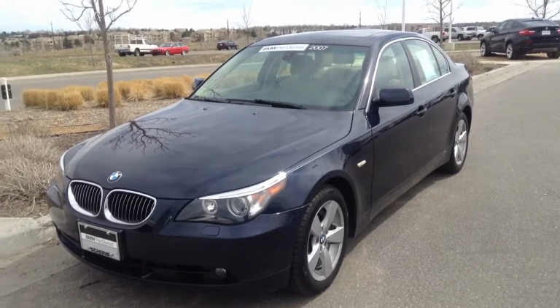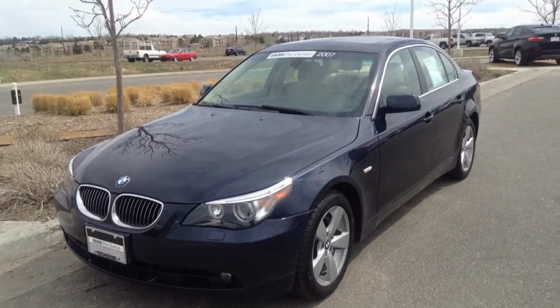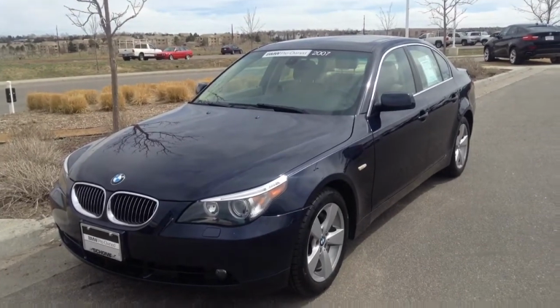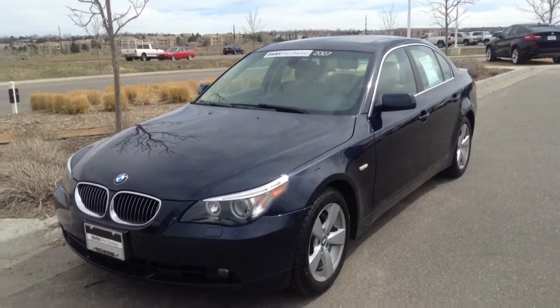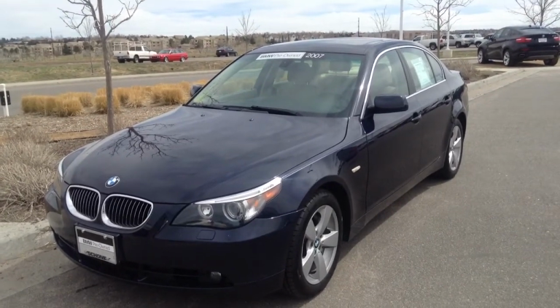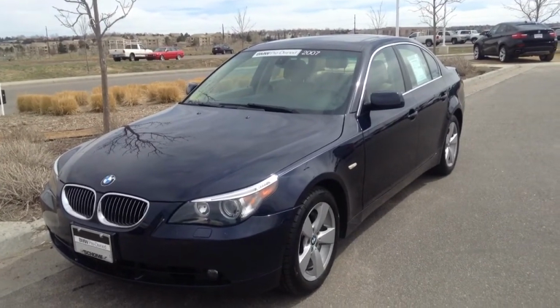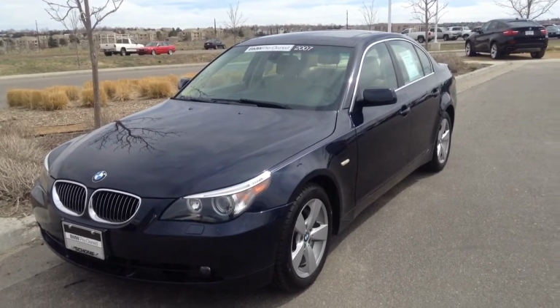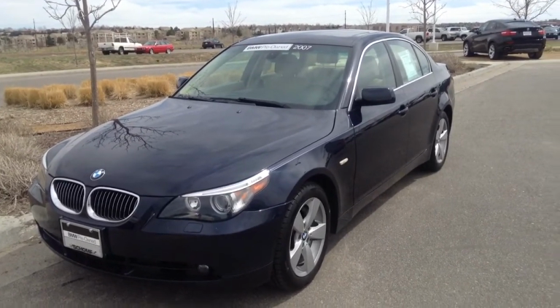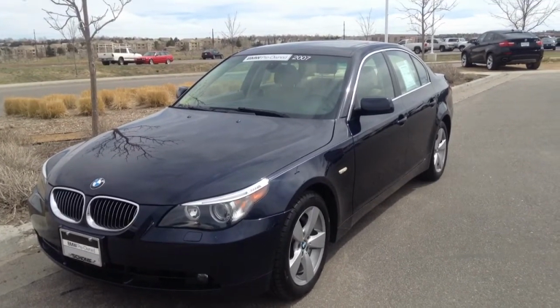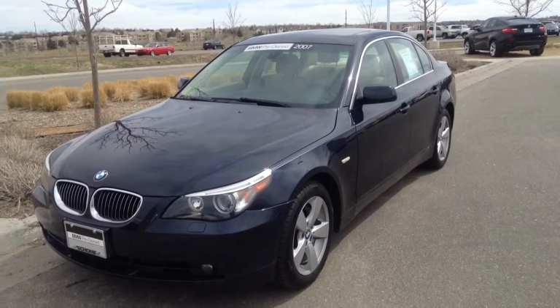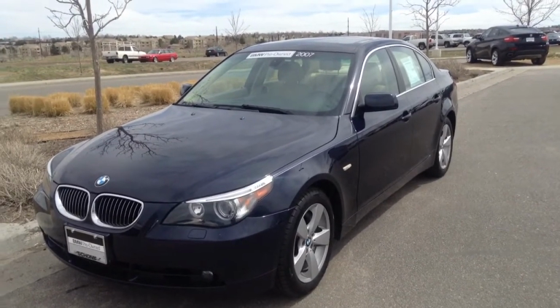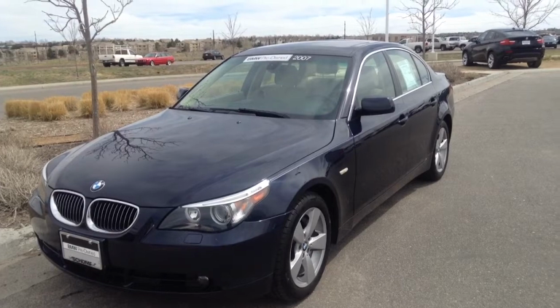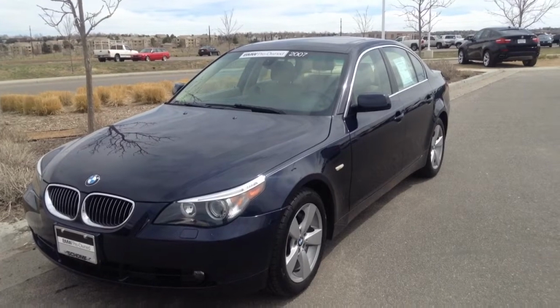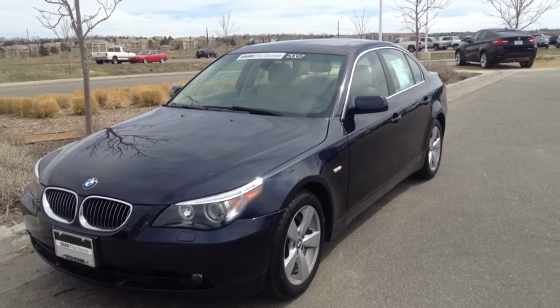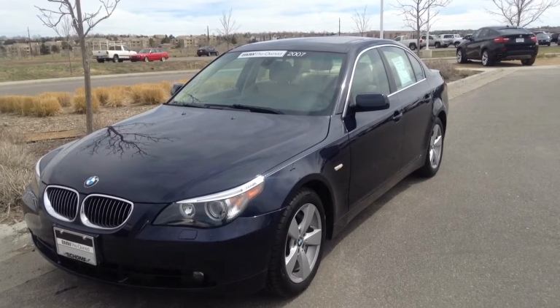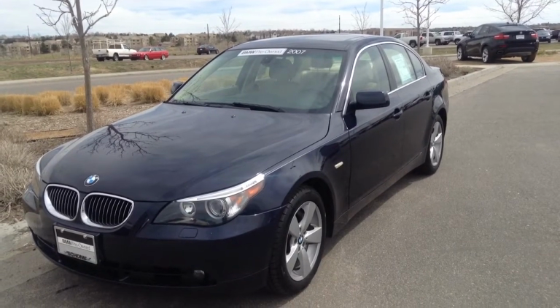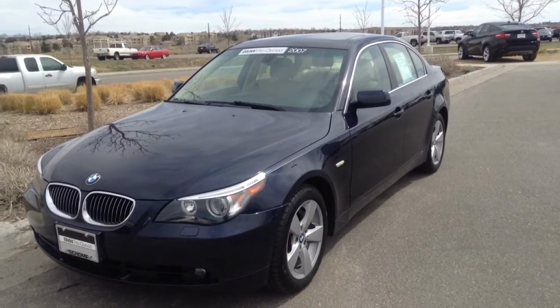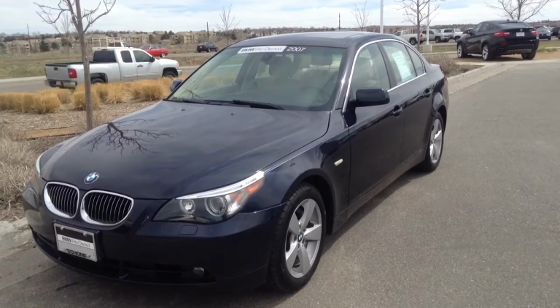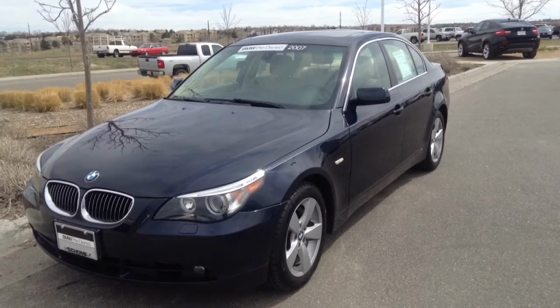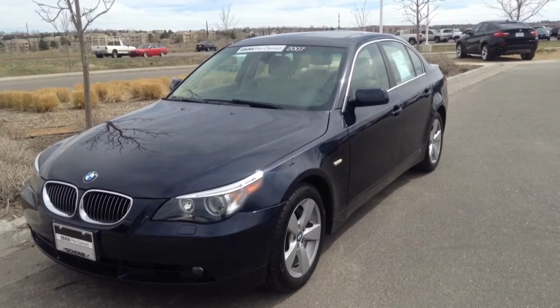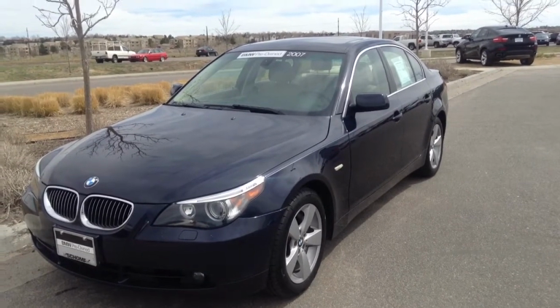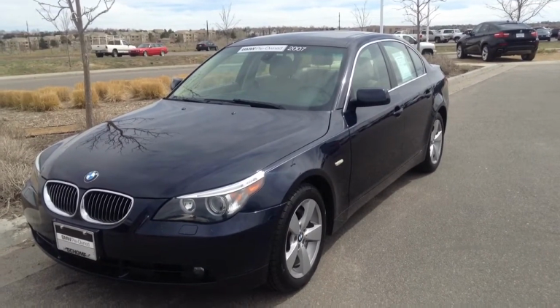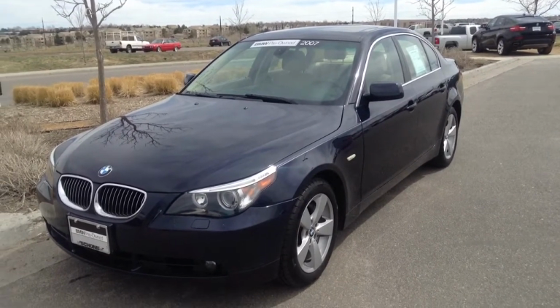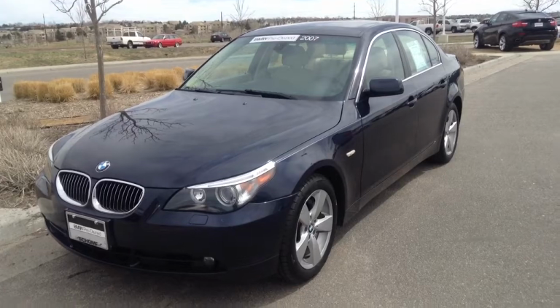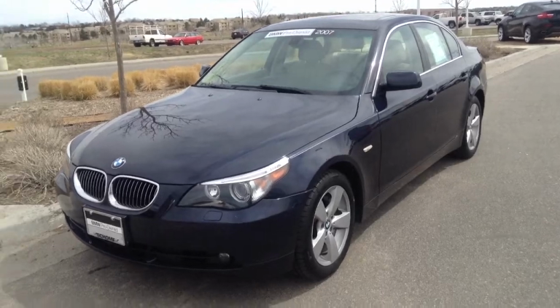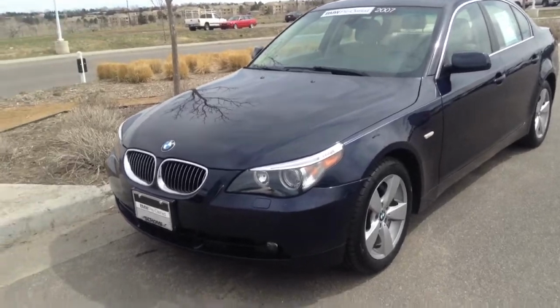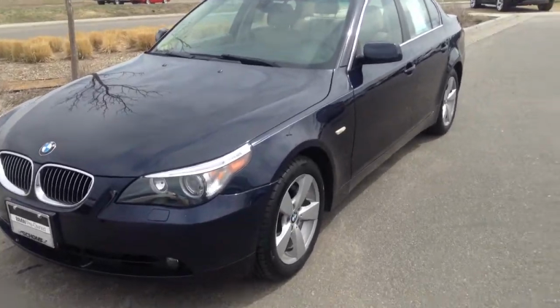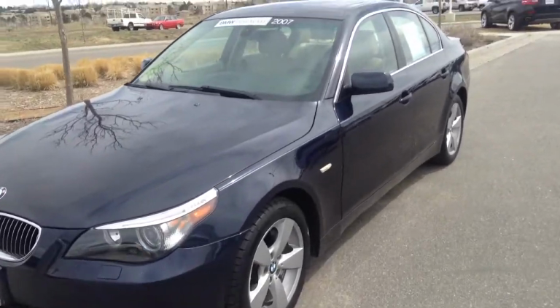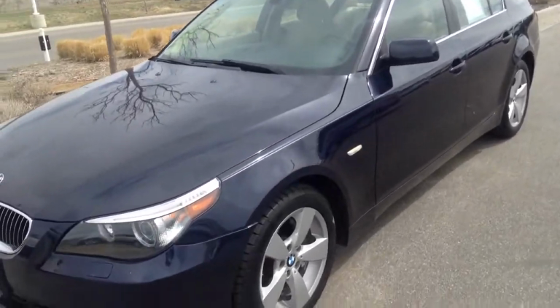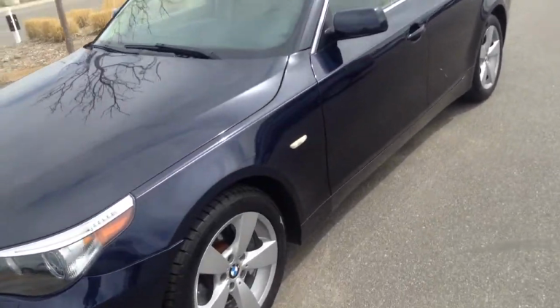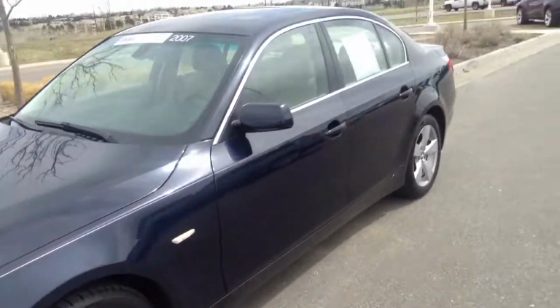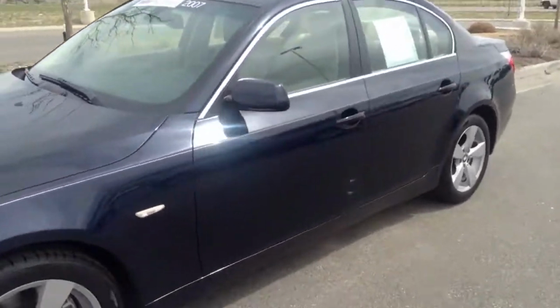Hey Dina, Sammy here at Shunt BMW. So here's the 07 530Xi — I wanted to show it to you. This is blue and the interior is beige.